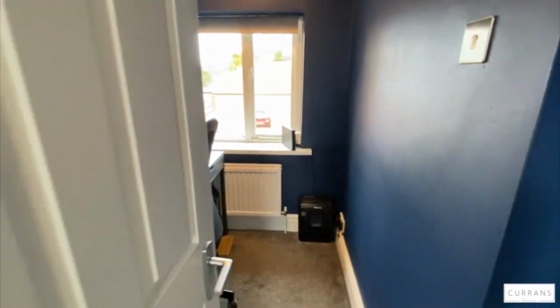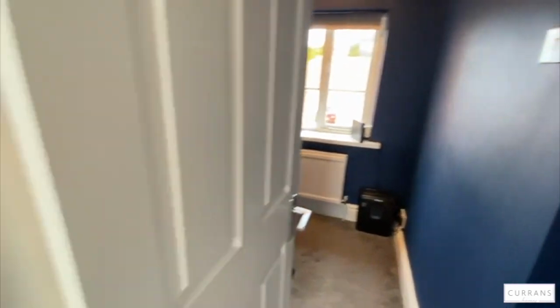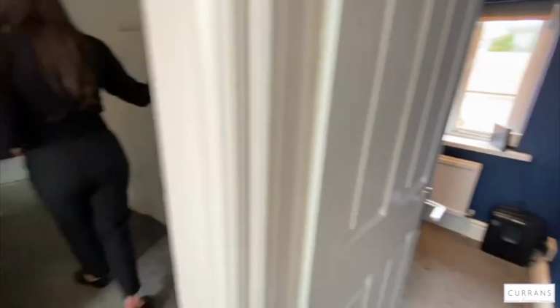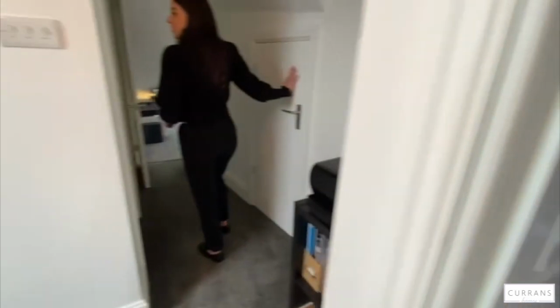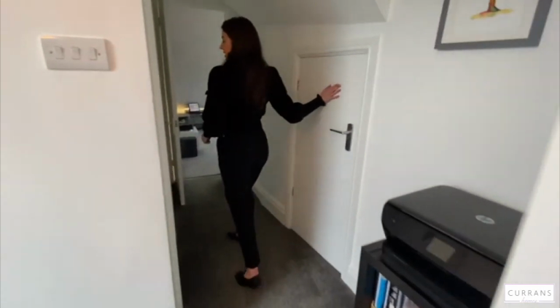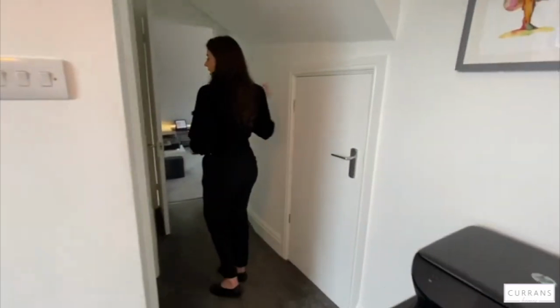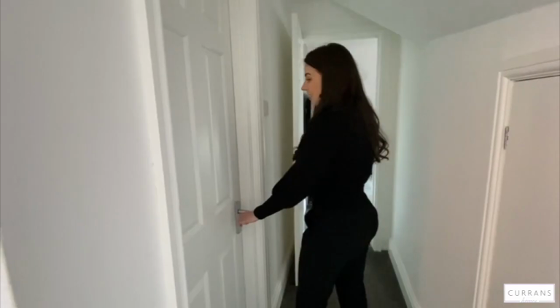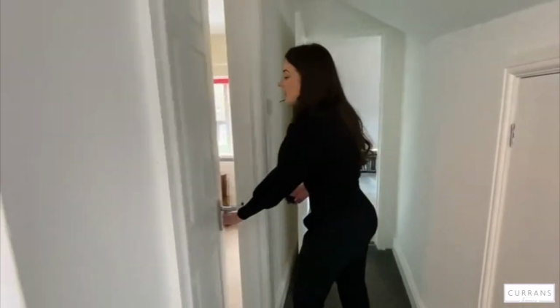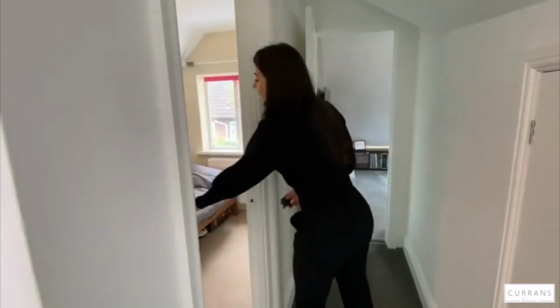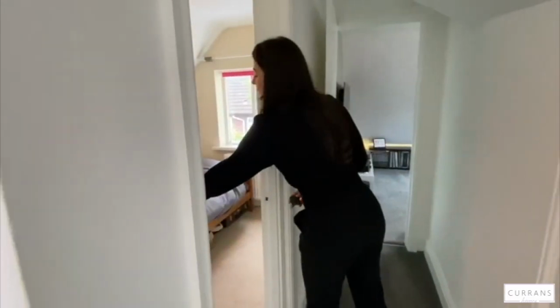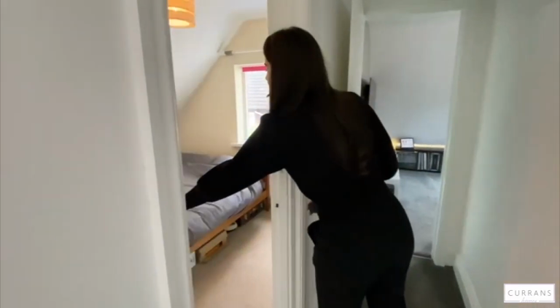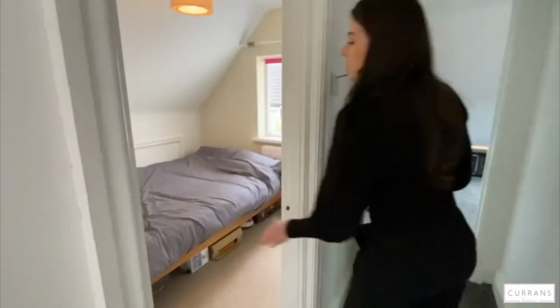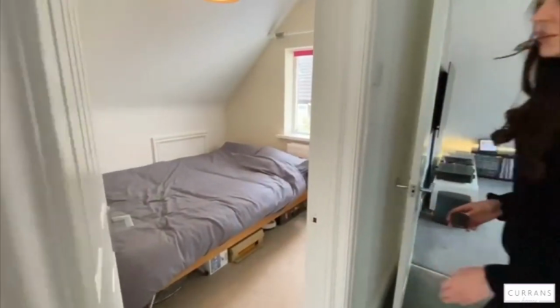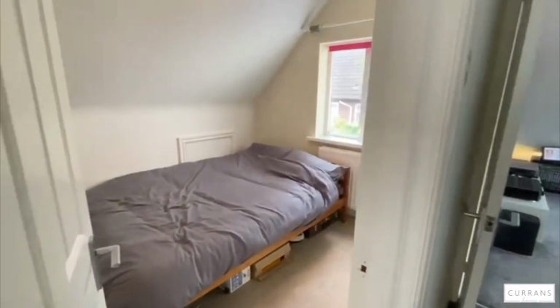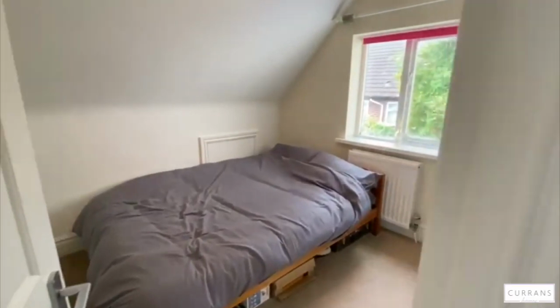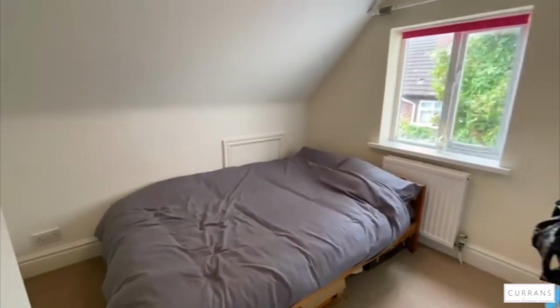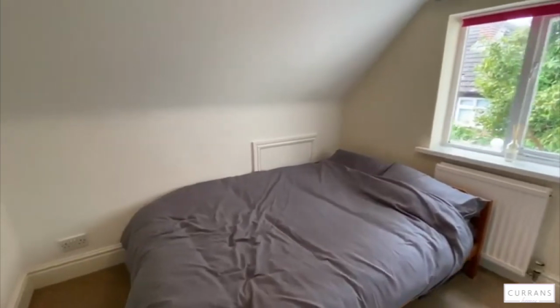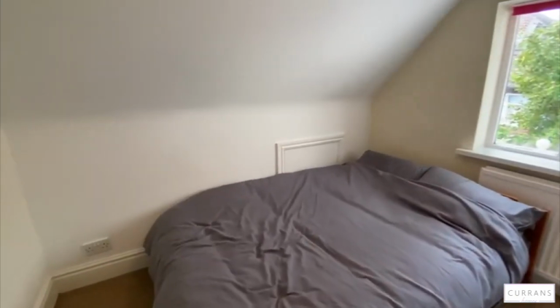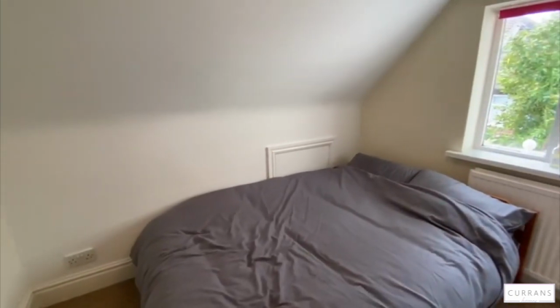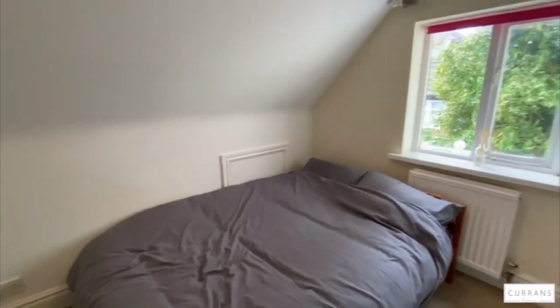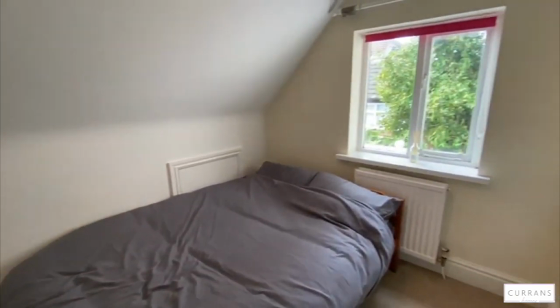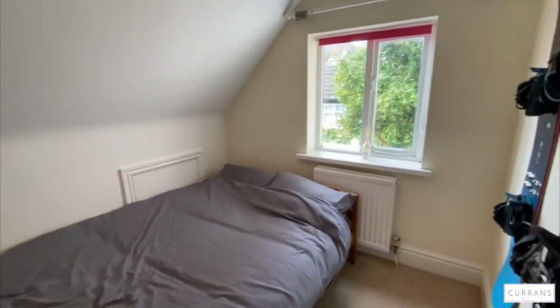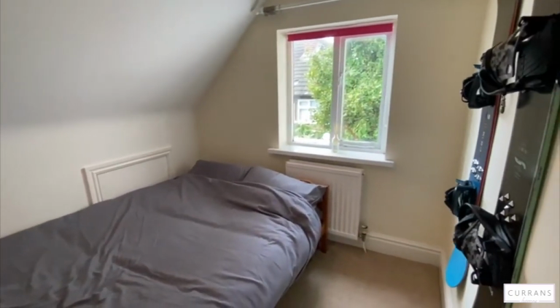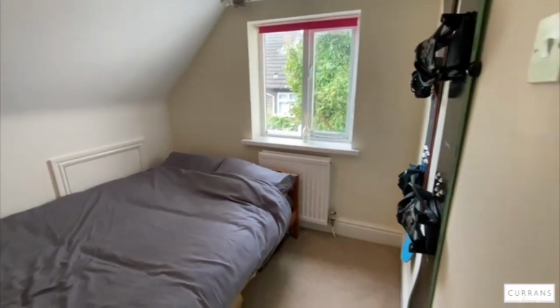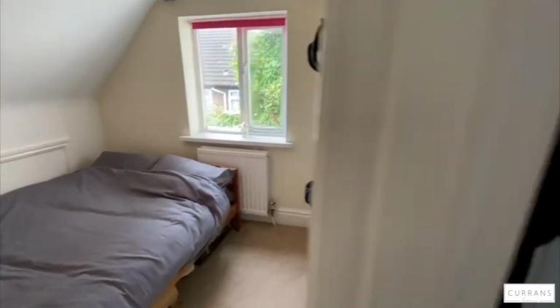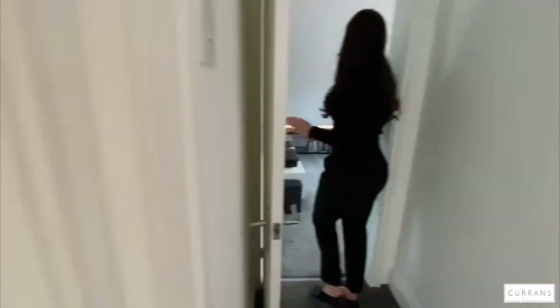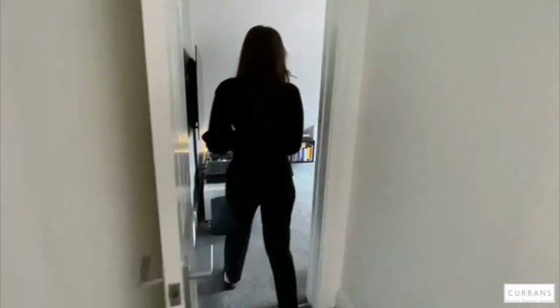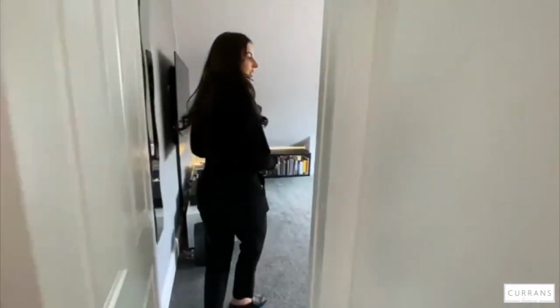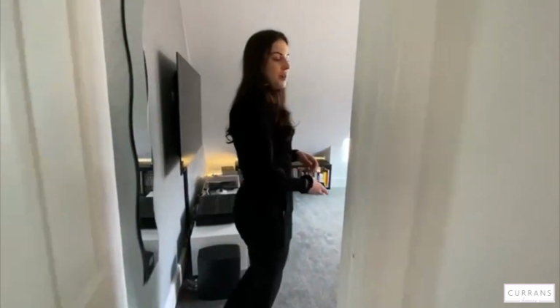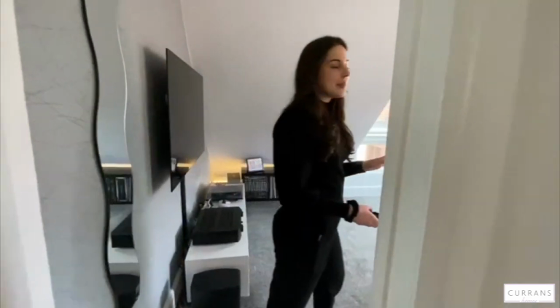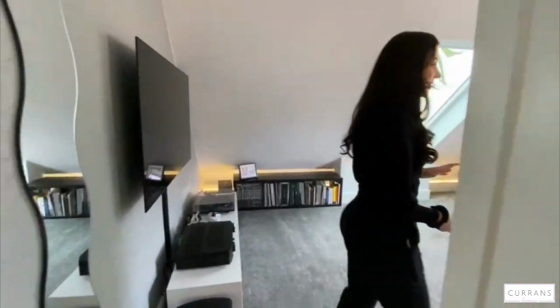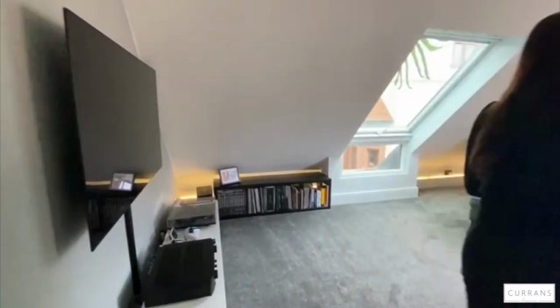There's another storage cupboard in here - this is the second bedroom, so you've got space for a double bed and a window. Then I'll take you through to the lounge area, which is upstairs.